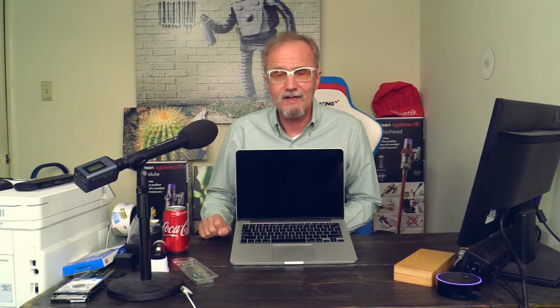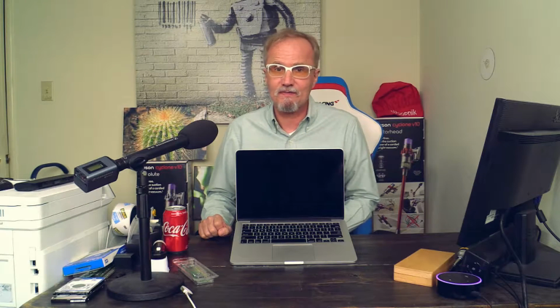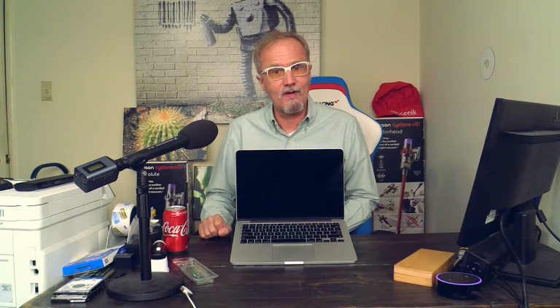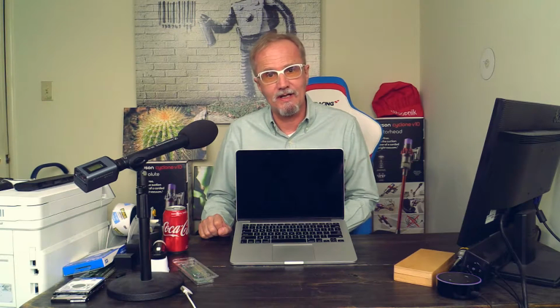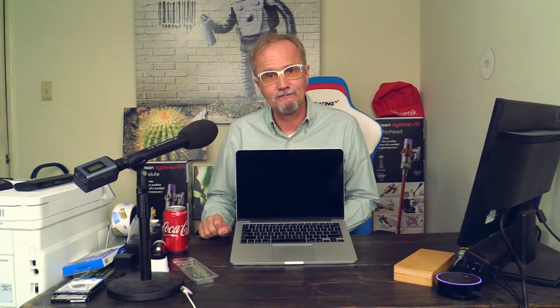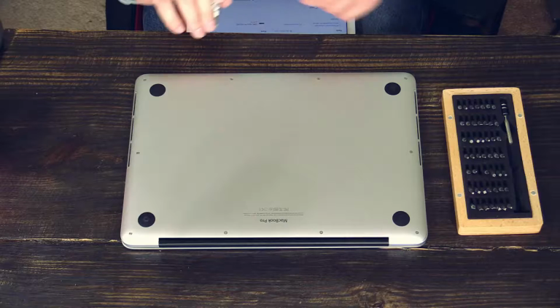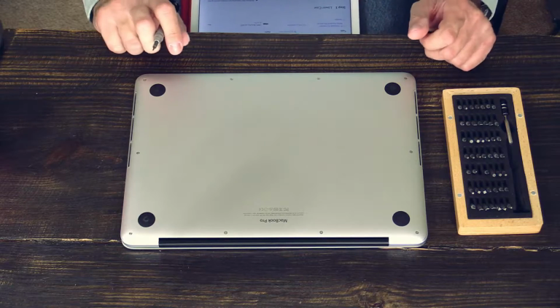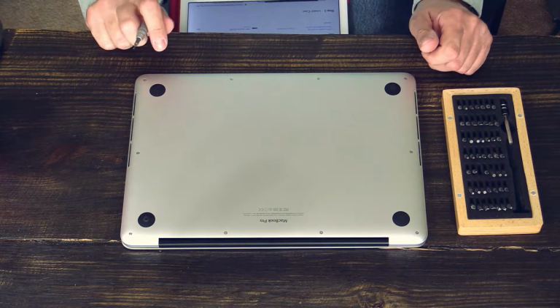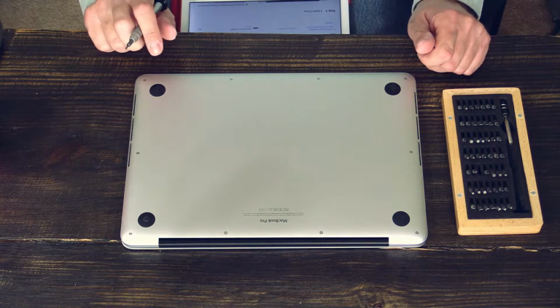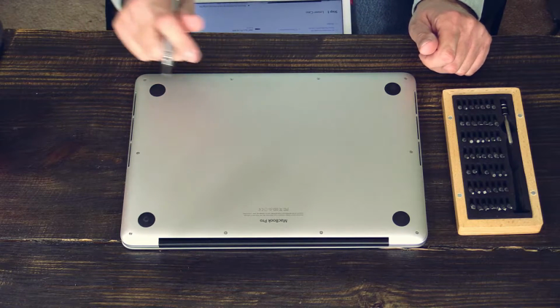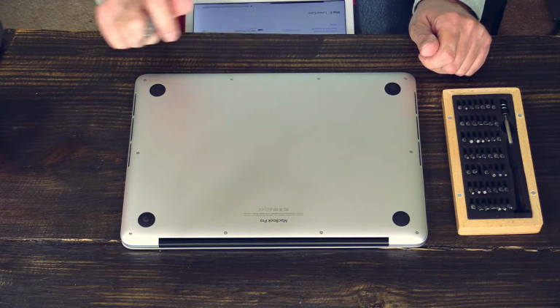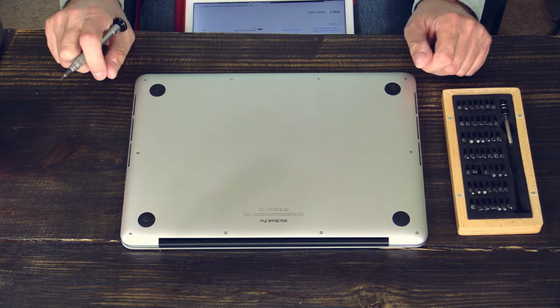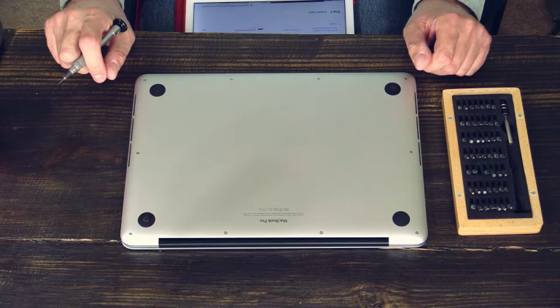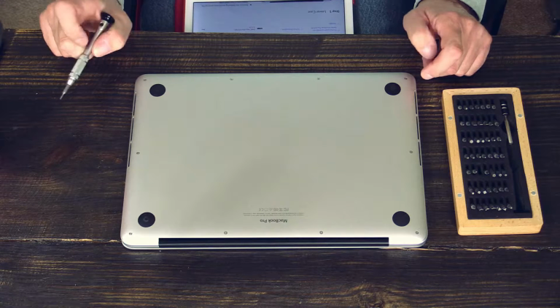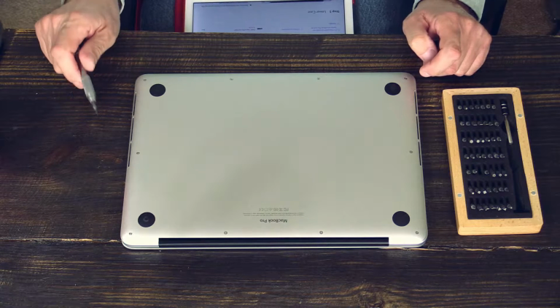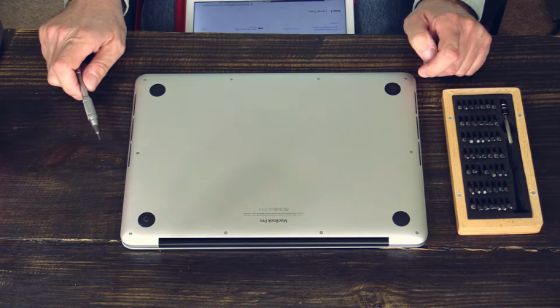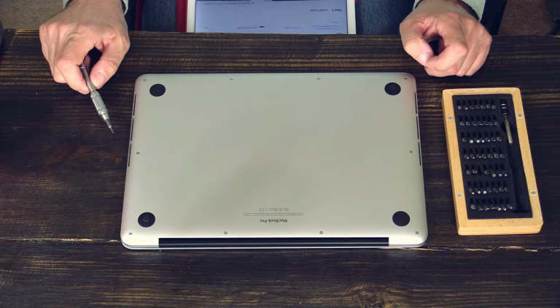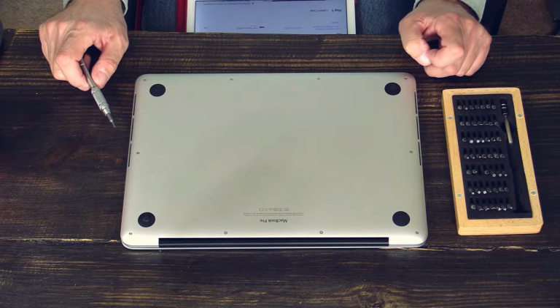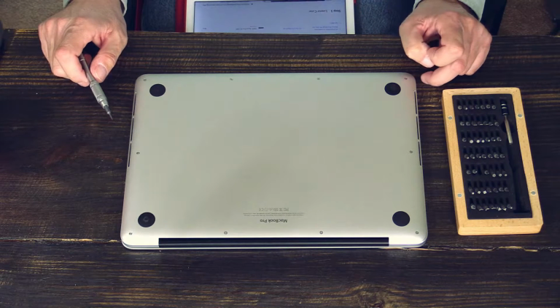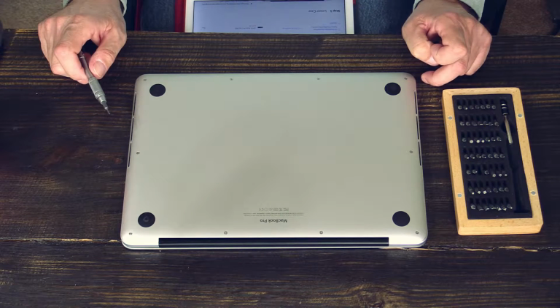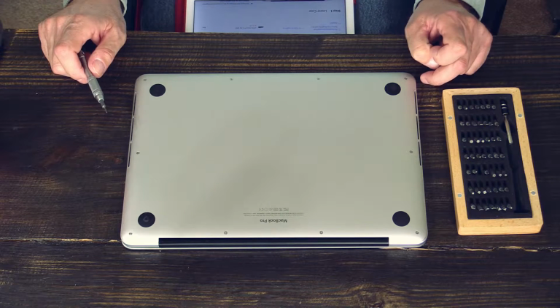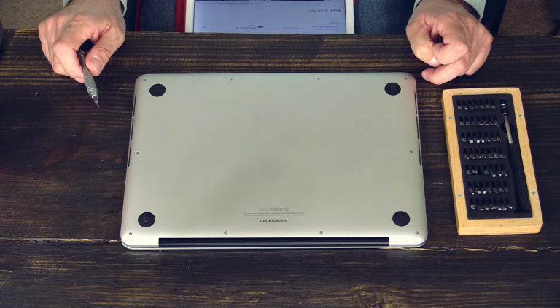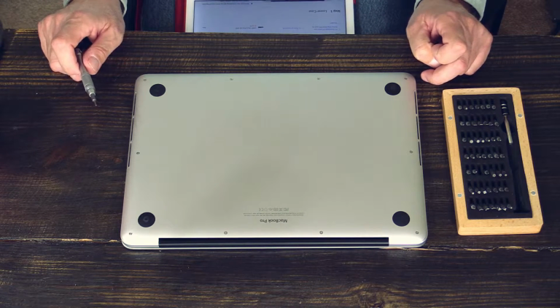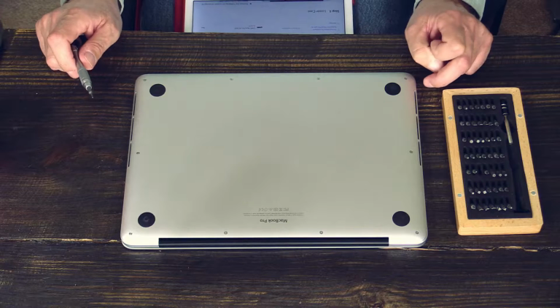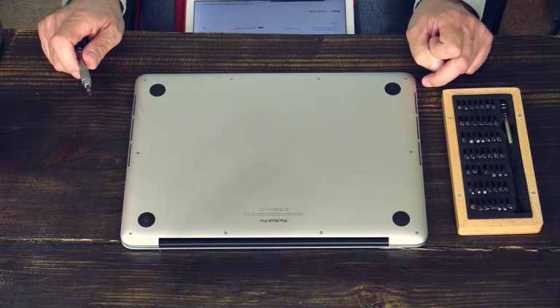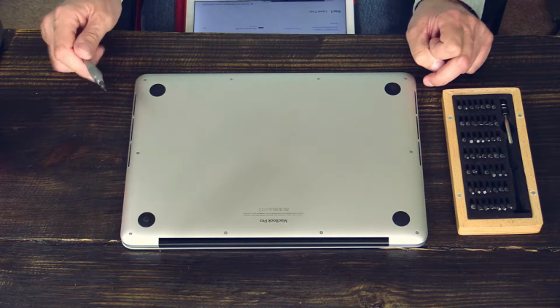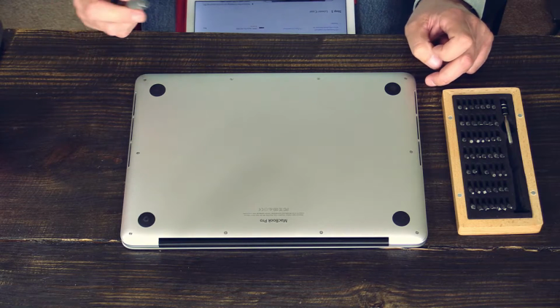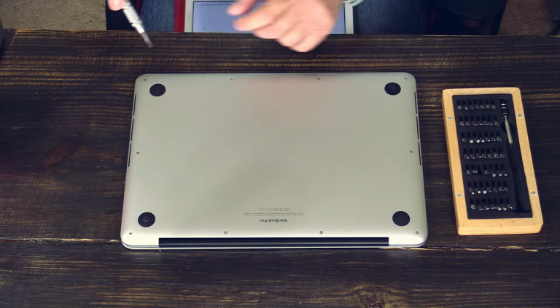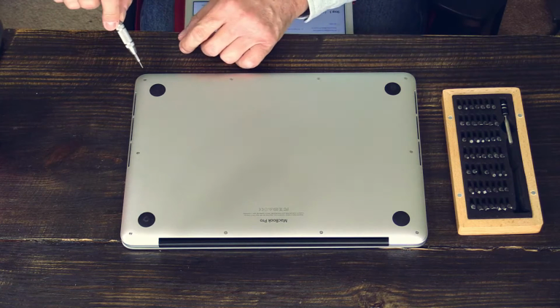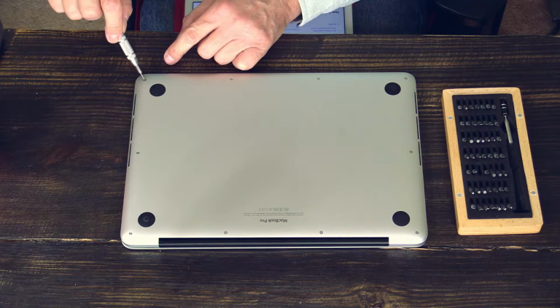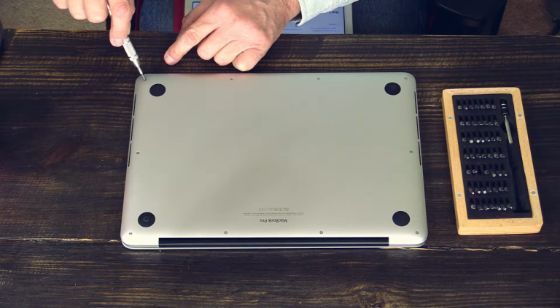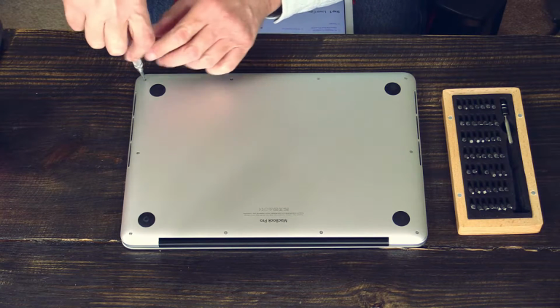That's a big question. To open up my MacBook Pro, I need a T5 Torx screwdriver. Let's take out the screws.